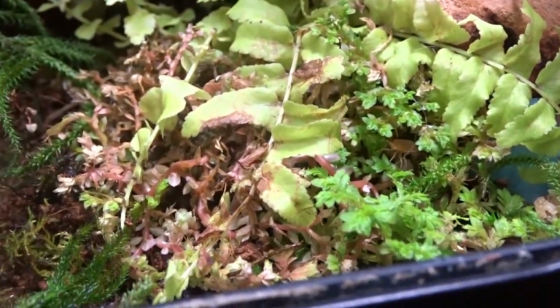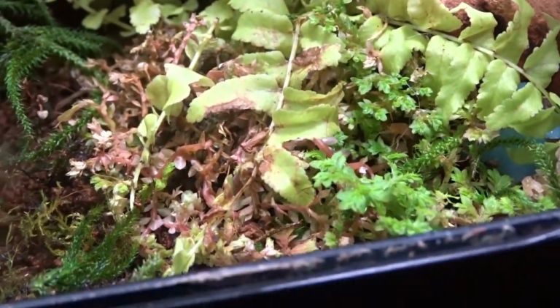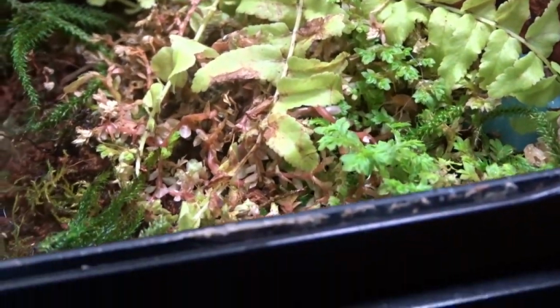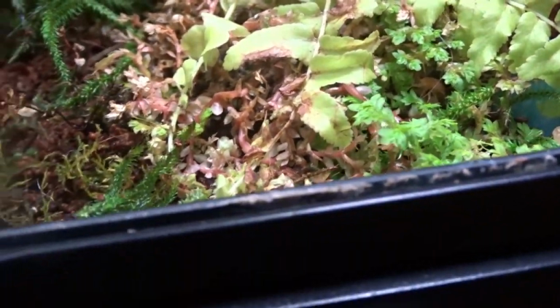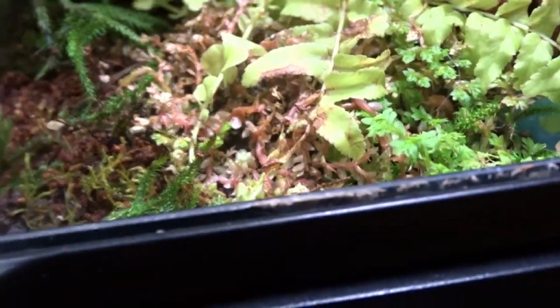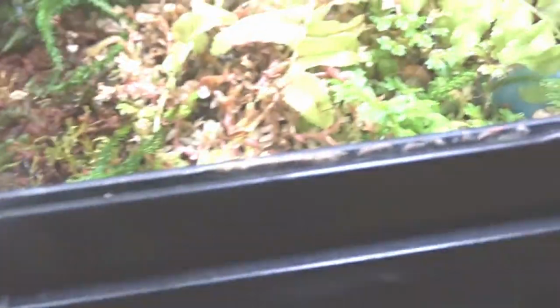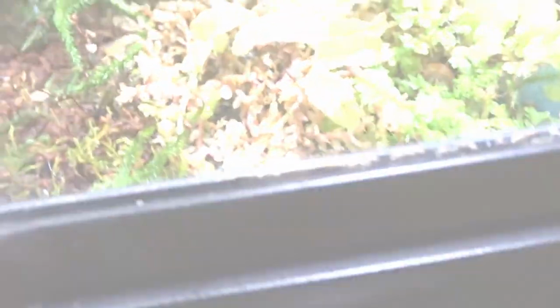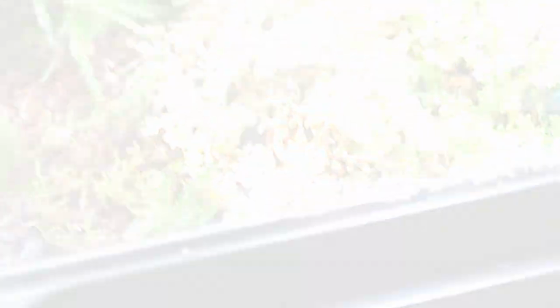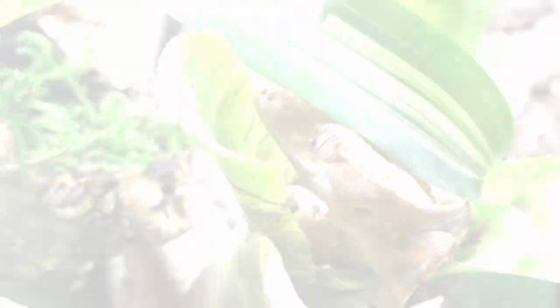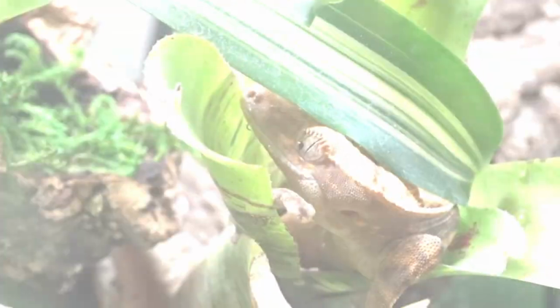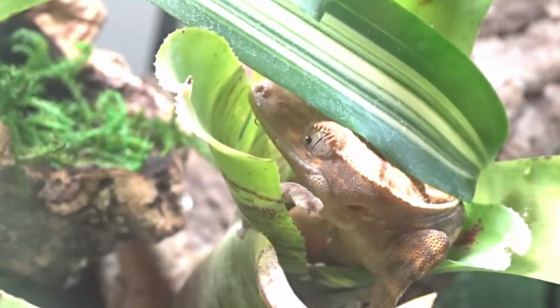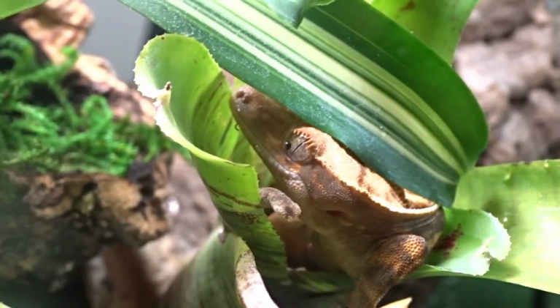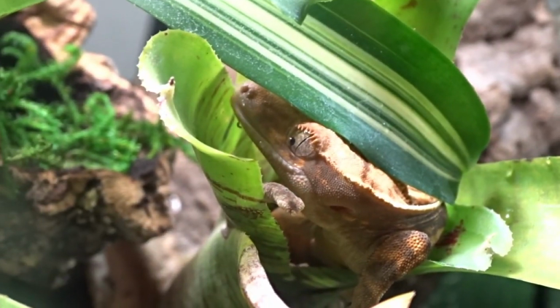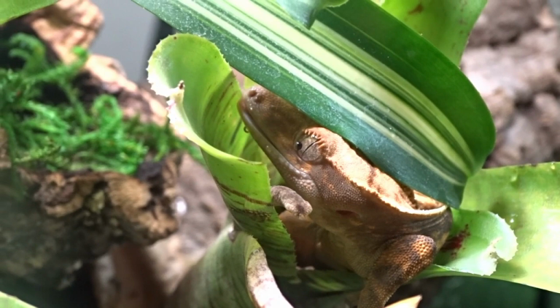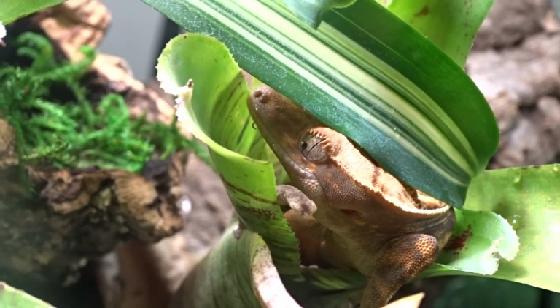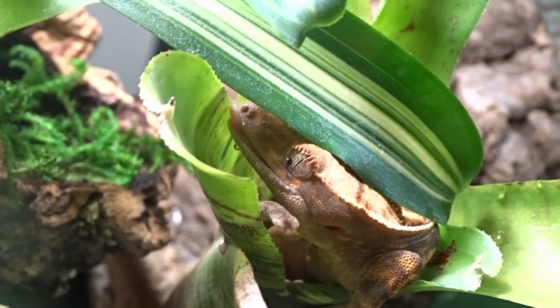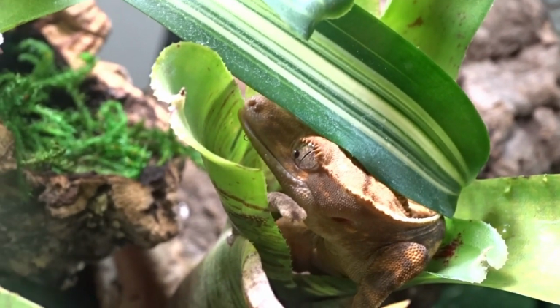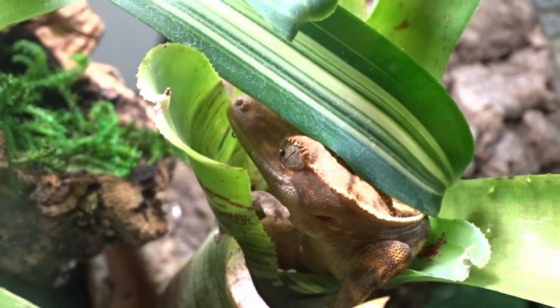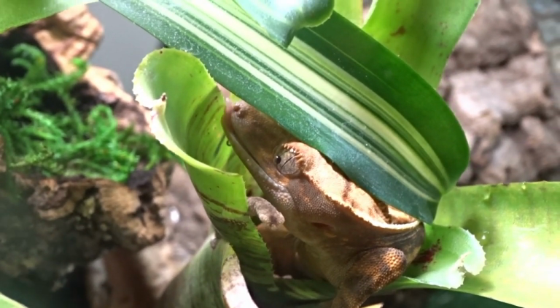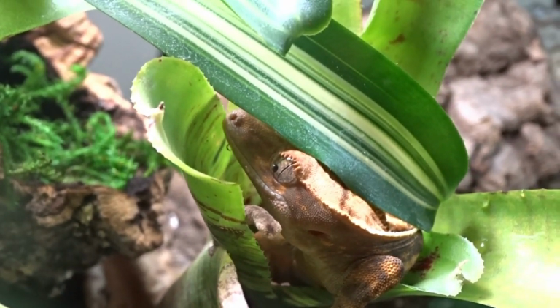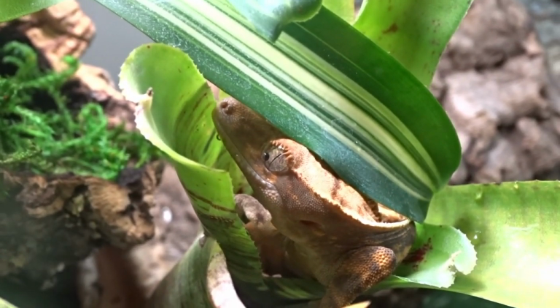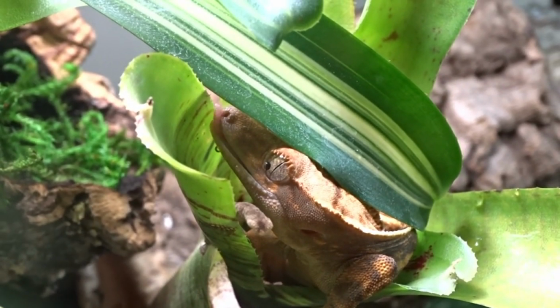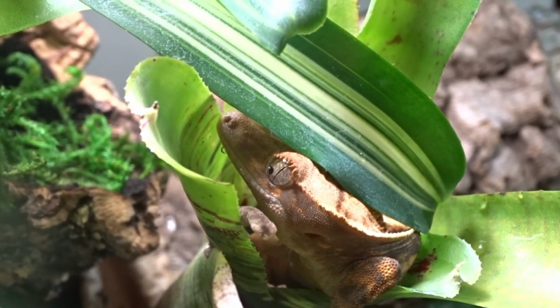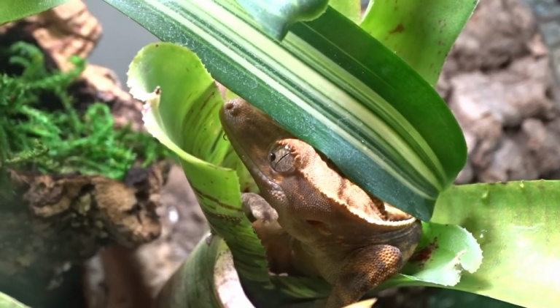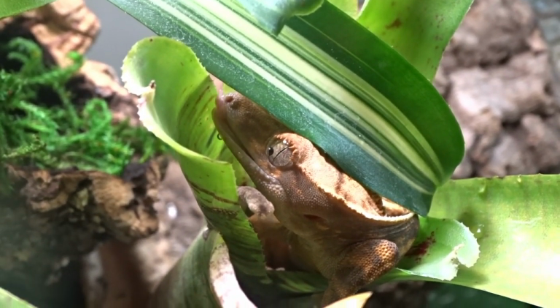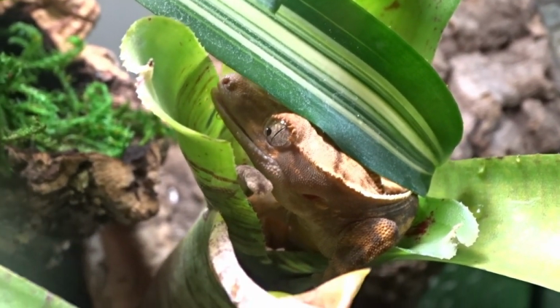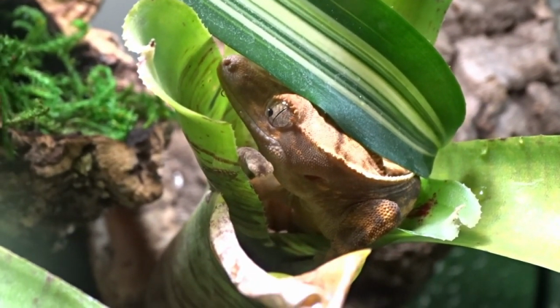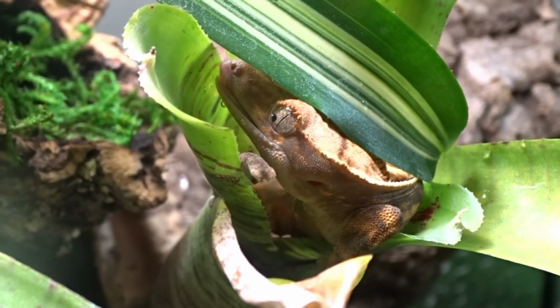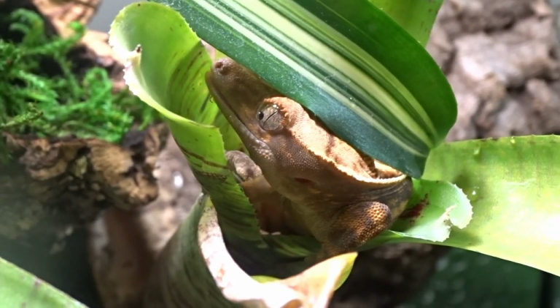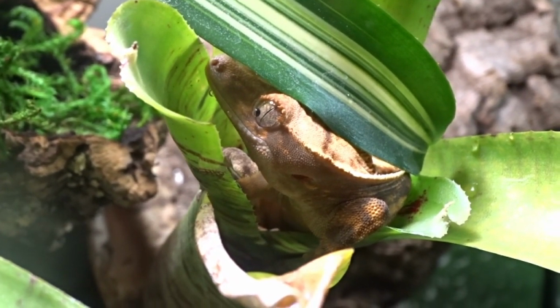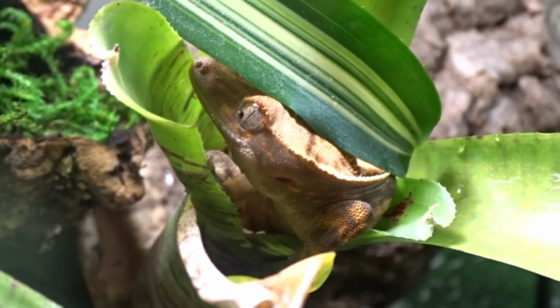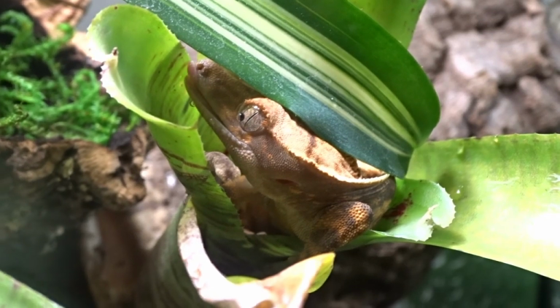Let's meet some of the animals we're doing the tank upgrades for. Here is Buddha, my juvenile crested gecko. She weighs about 17 grams now and is ready for a larger tank.